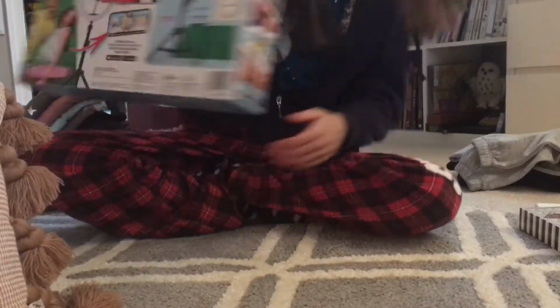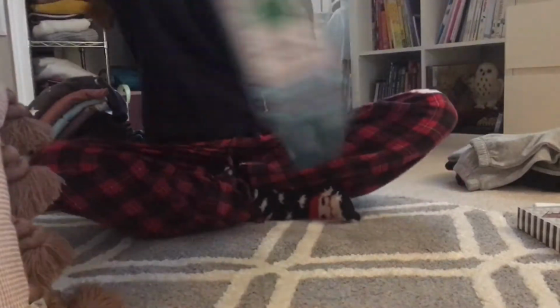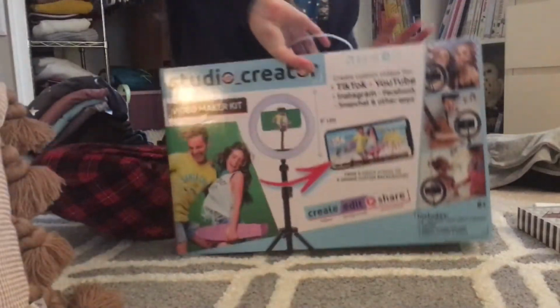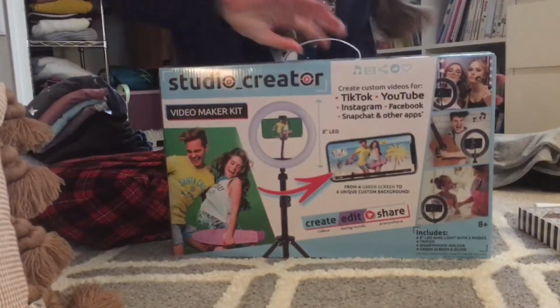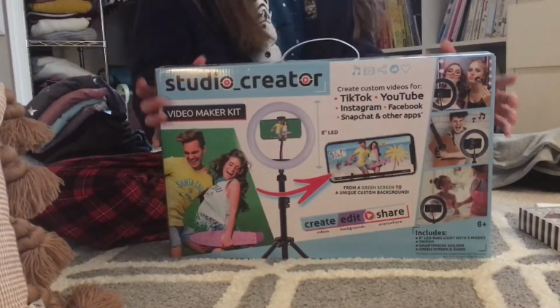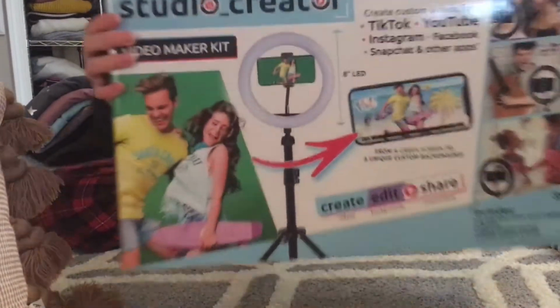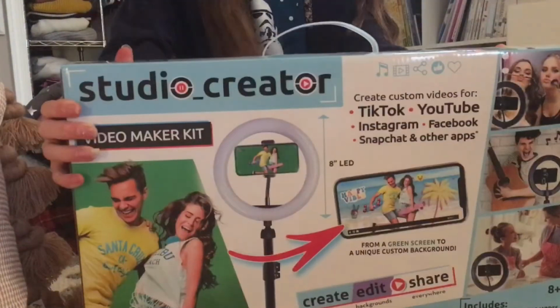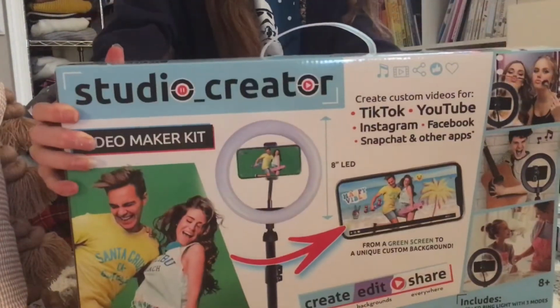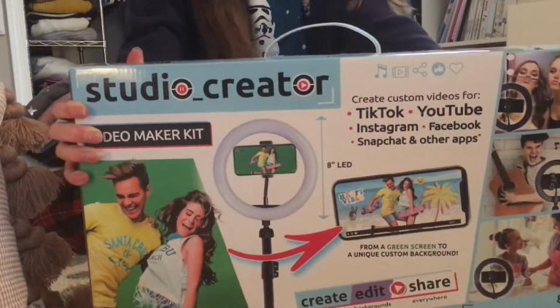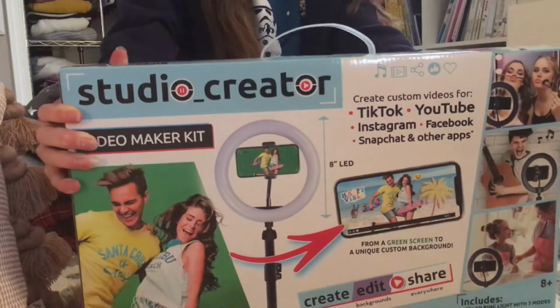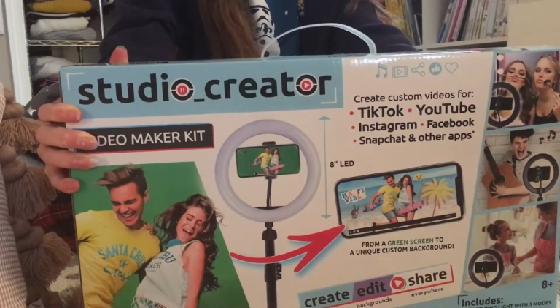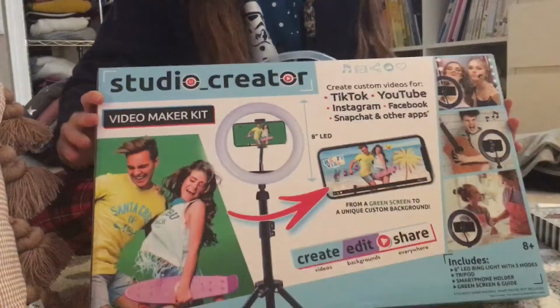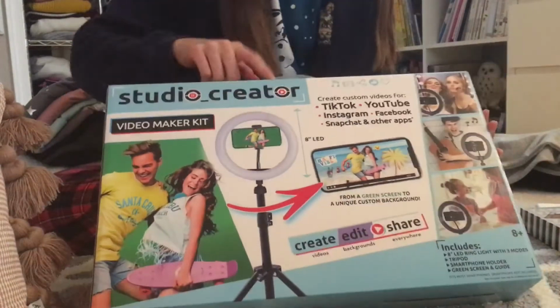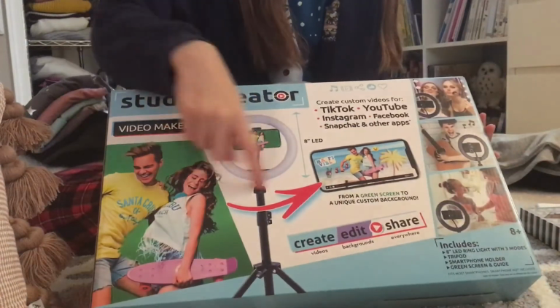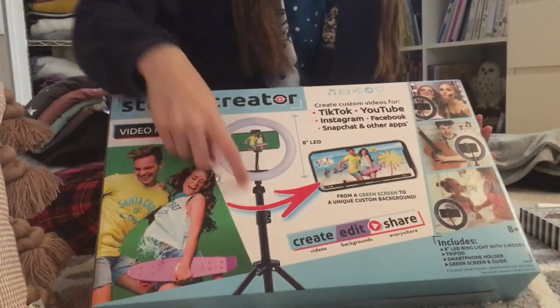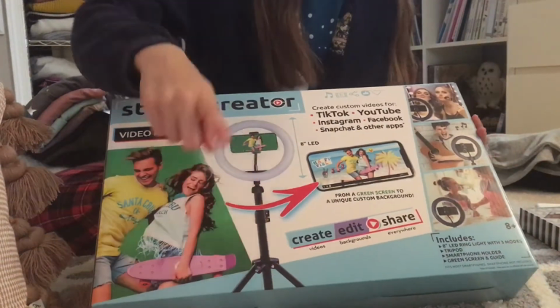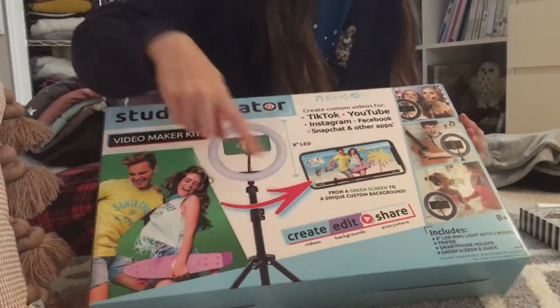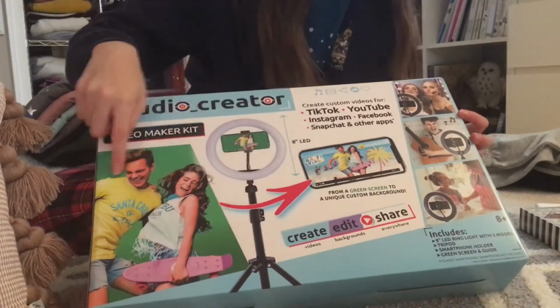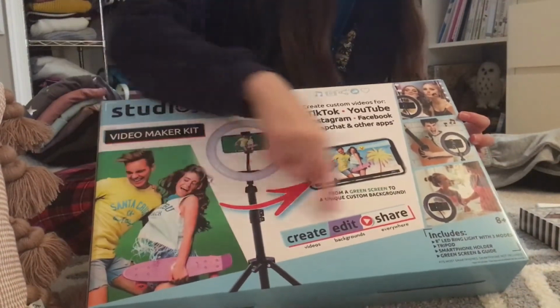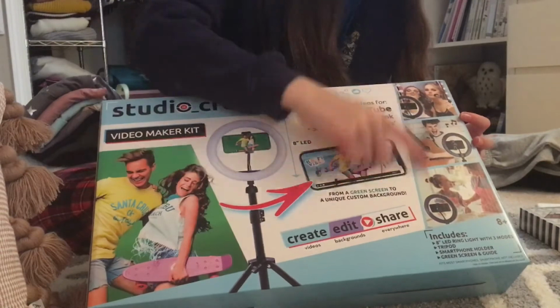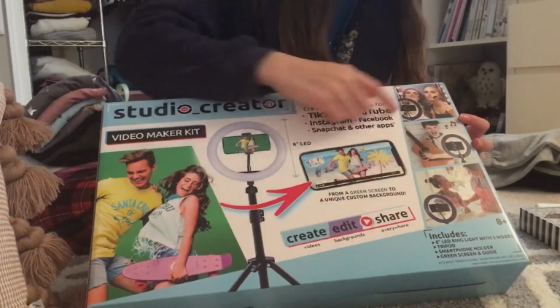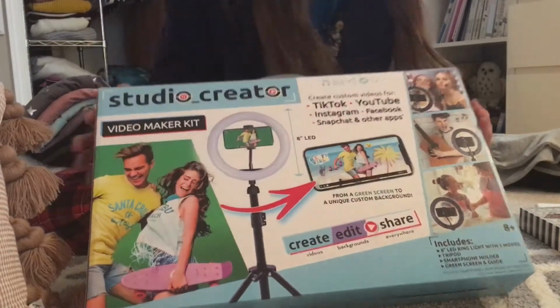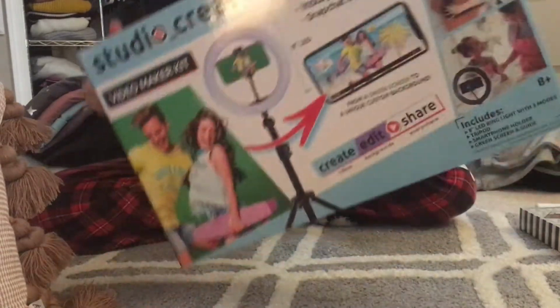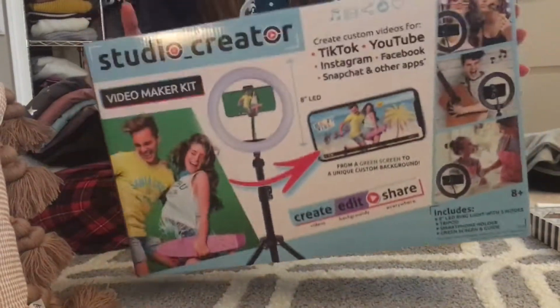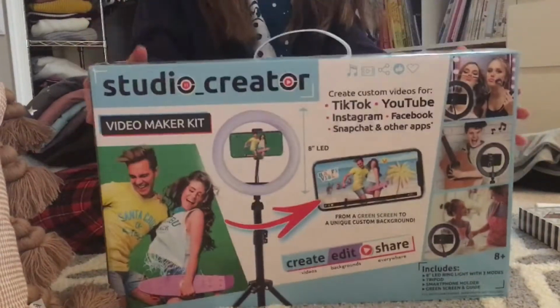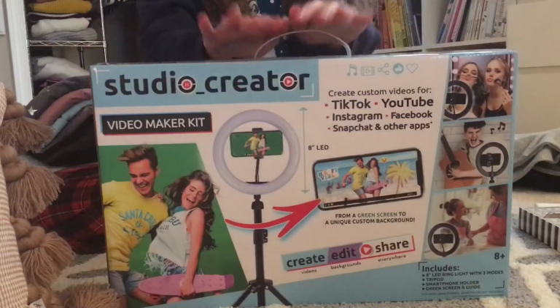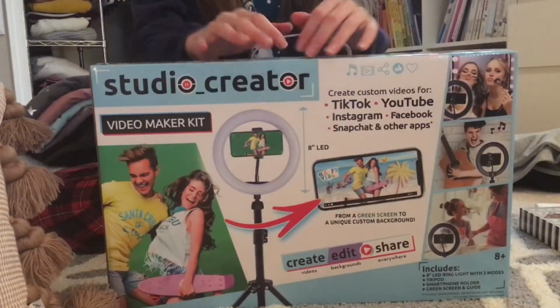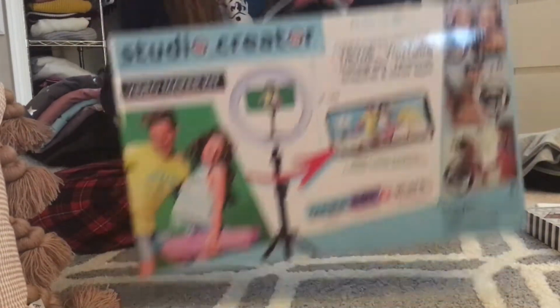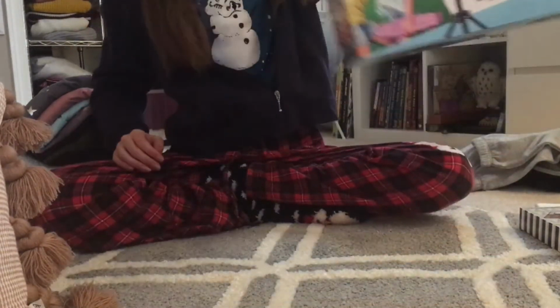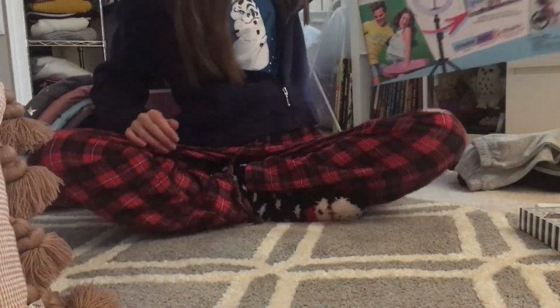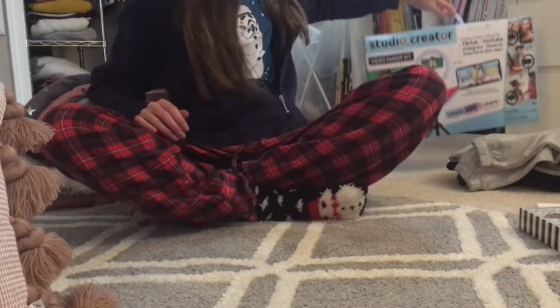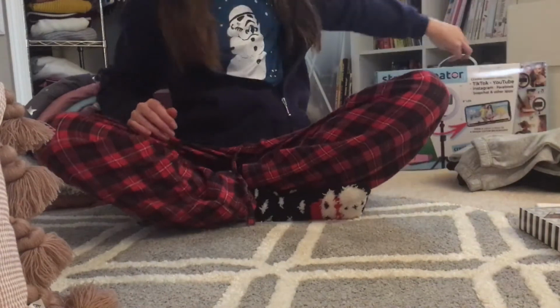Another thing I got was this studio creator kit — it has a tripod light and it also comes with a green screen, which is super cool. It'll be great for making YouTube videos.